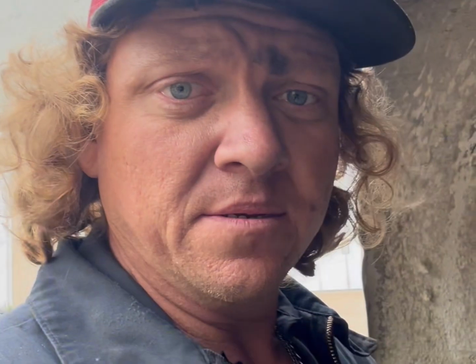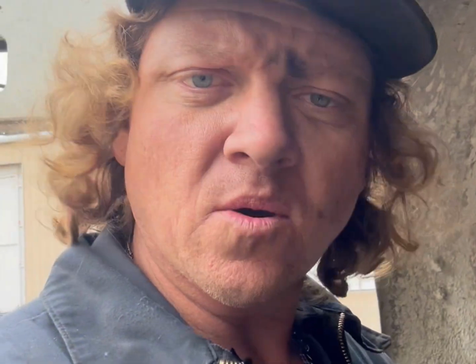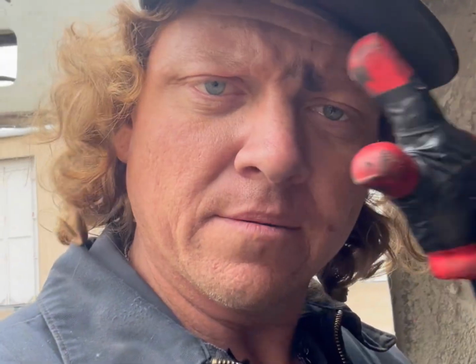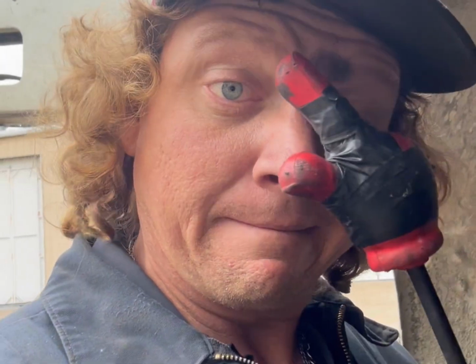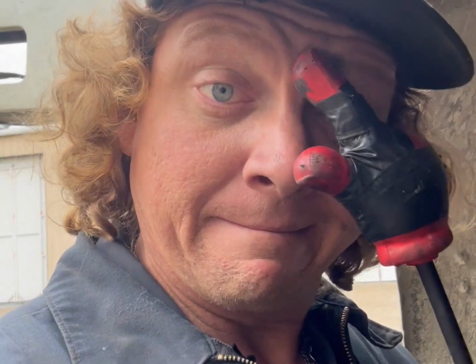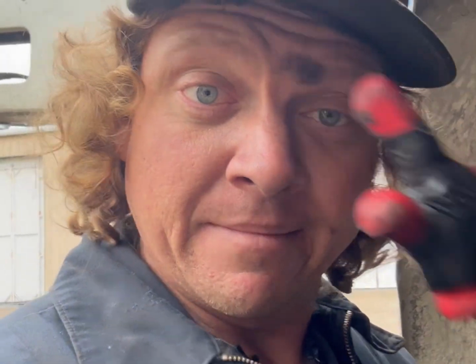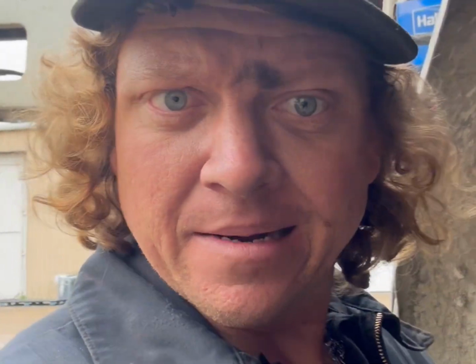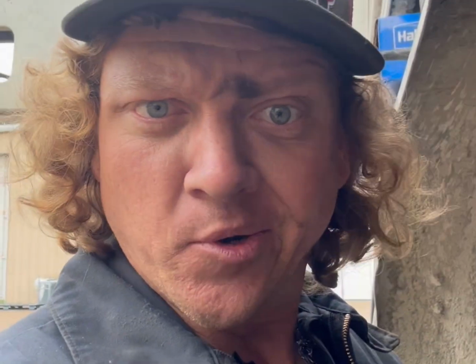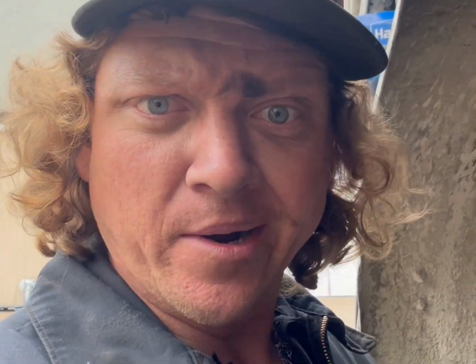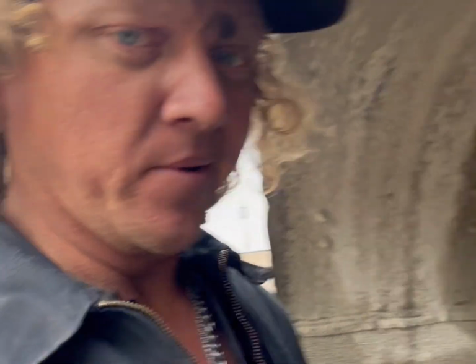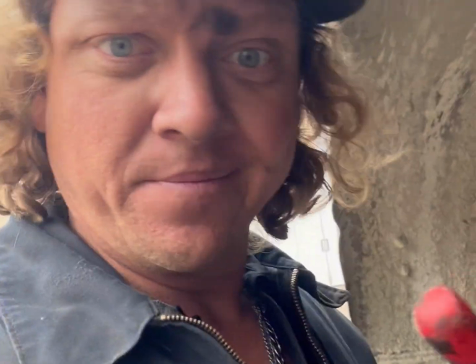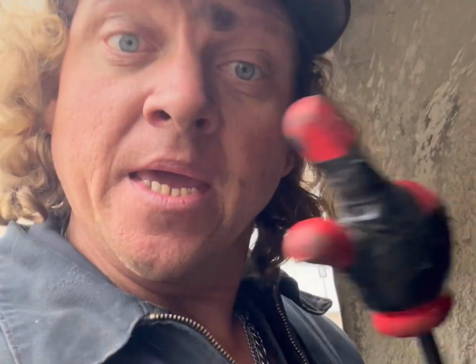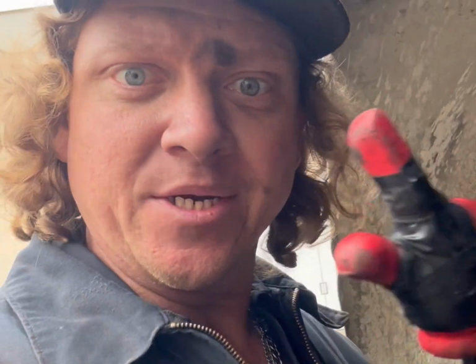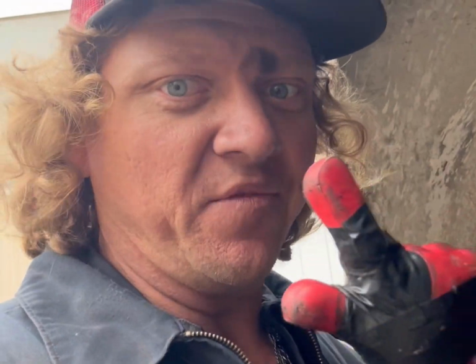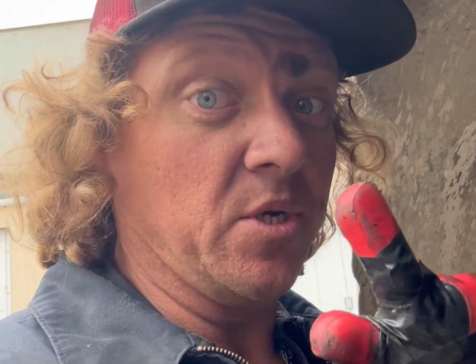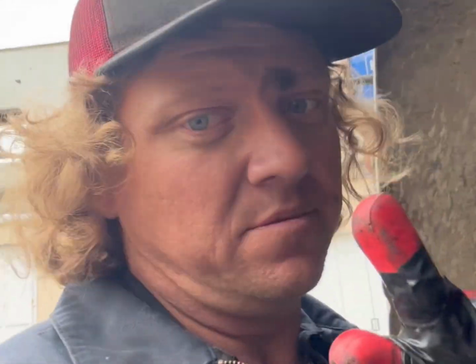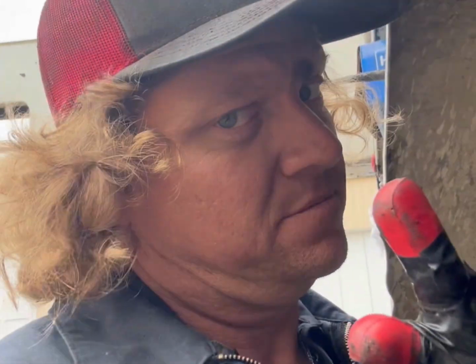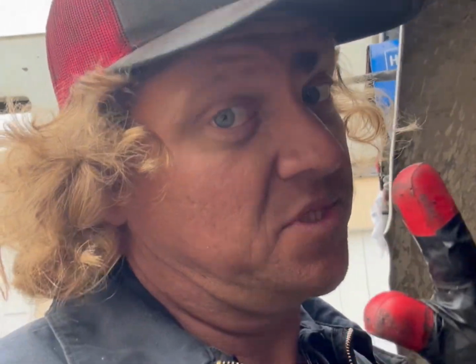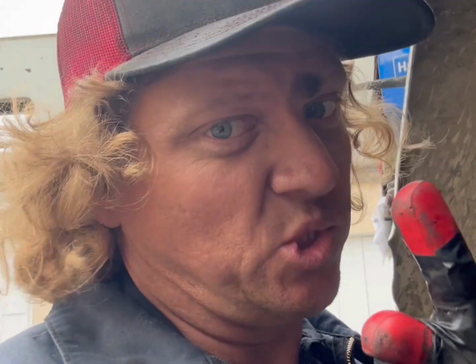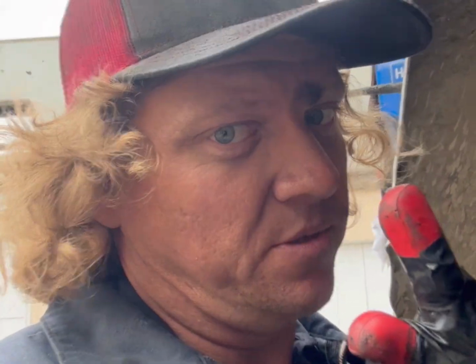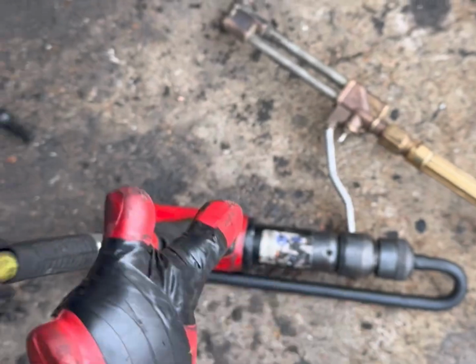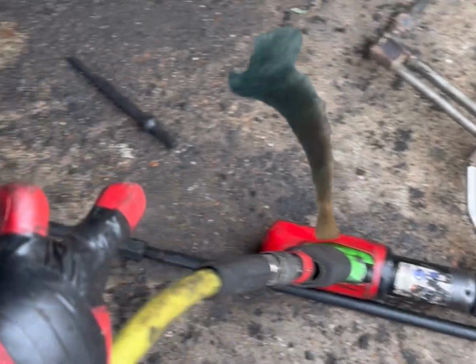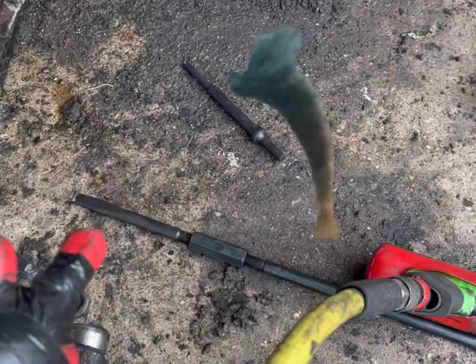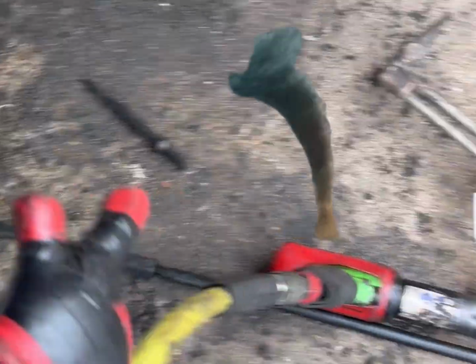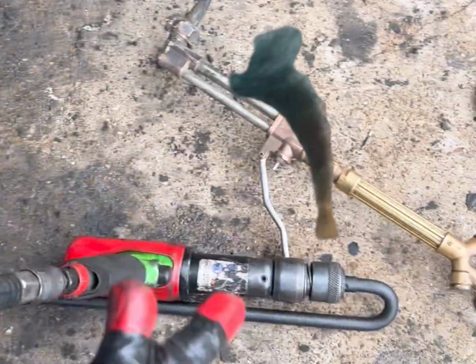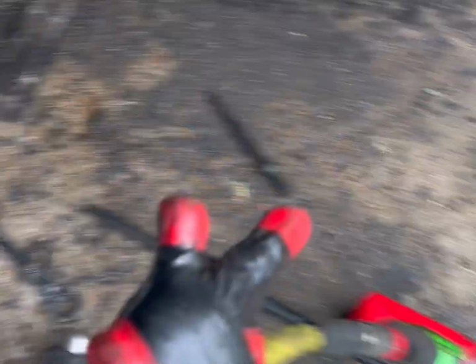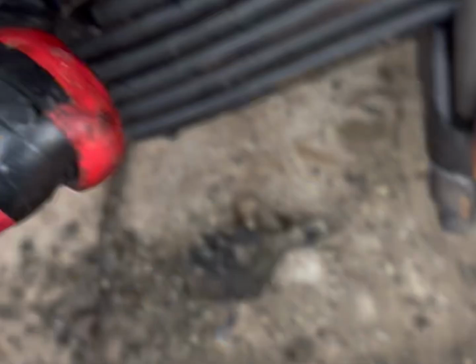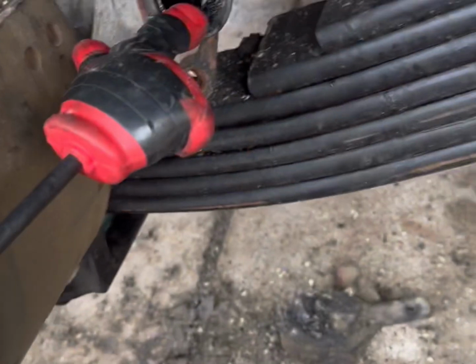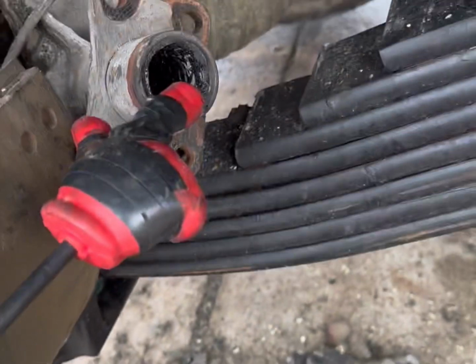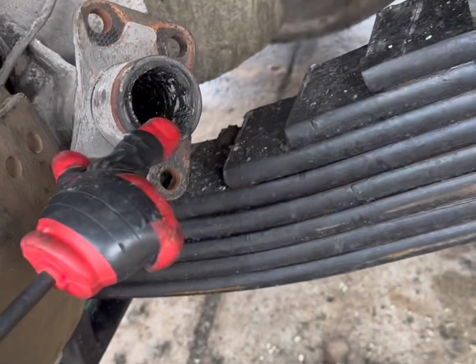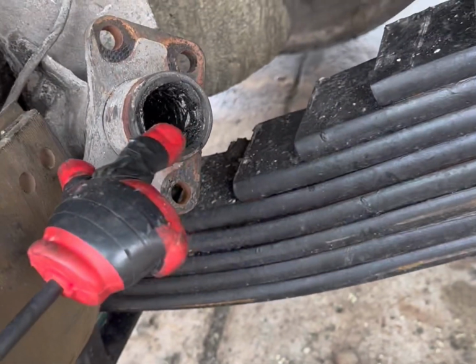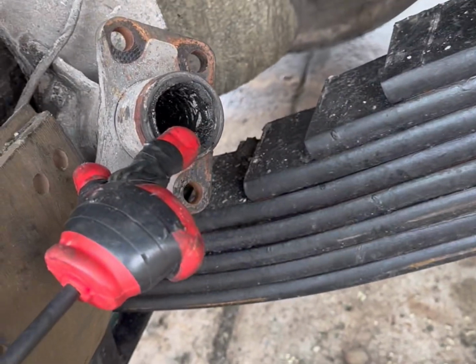Oh wow, a little unibrow going on there. I get to use my favorite tool — the Texas Twister. Bam! Great for those bushings in there.